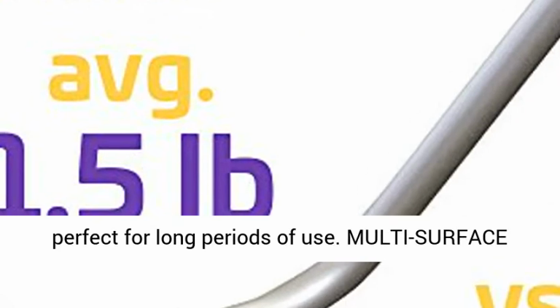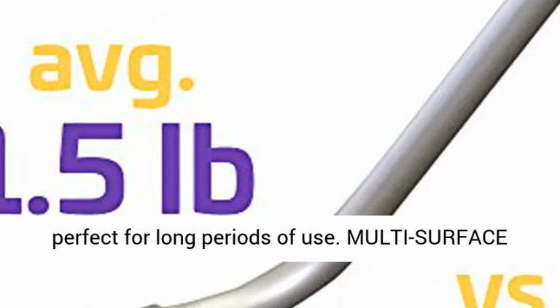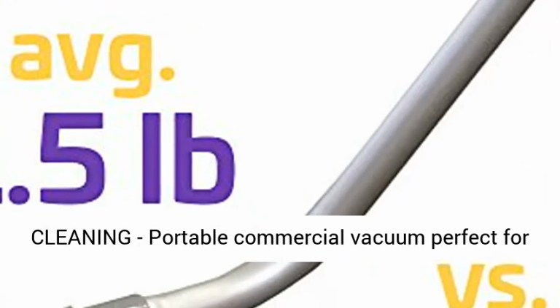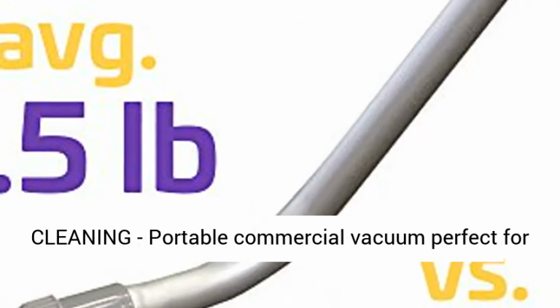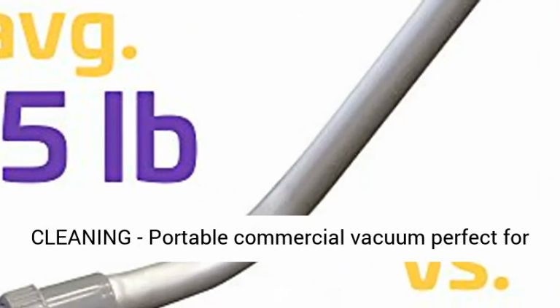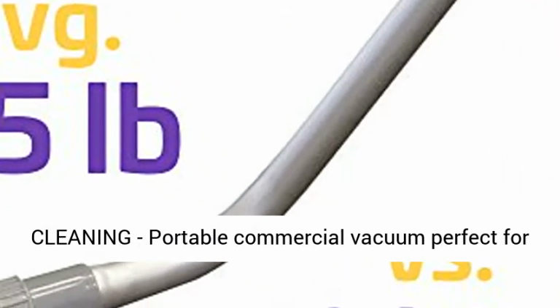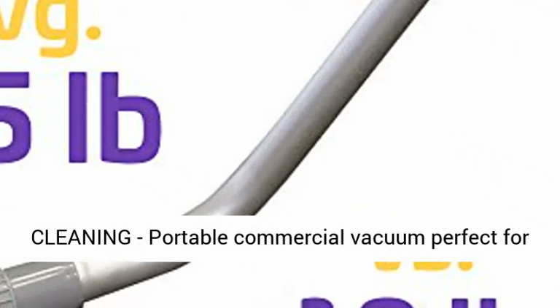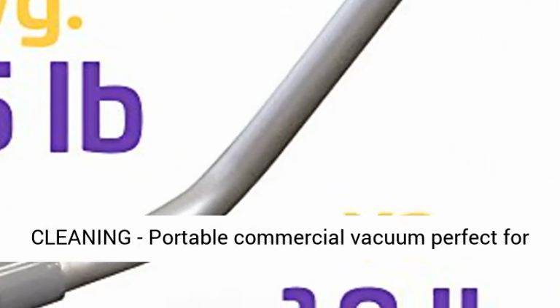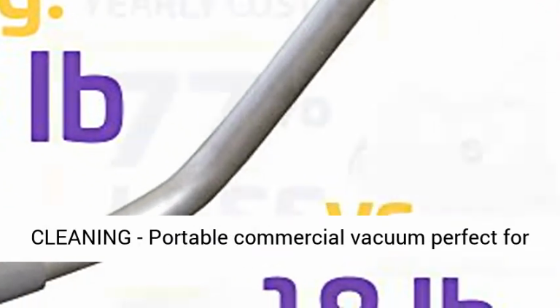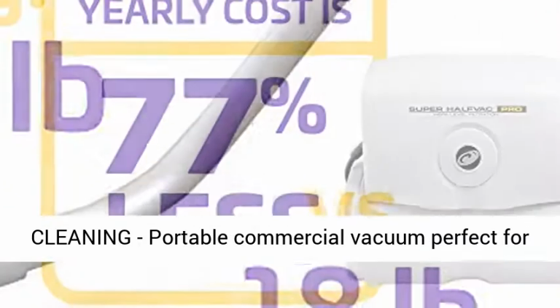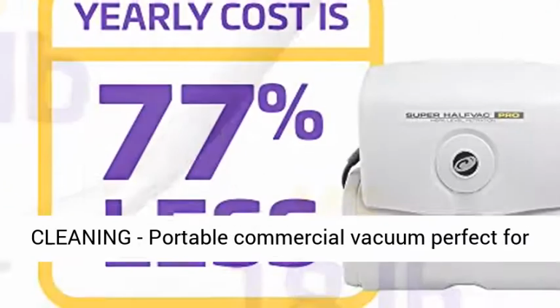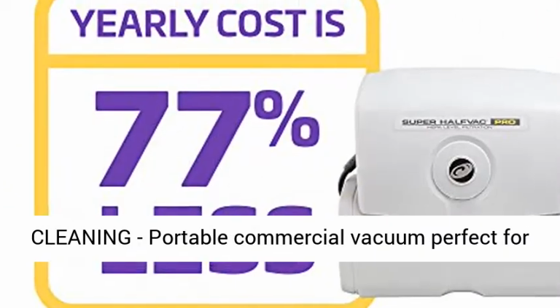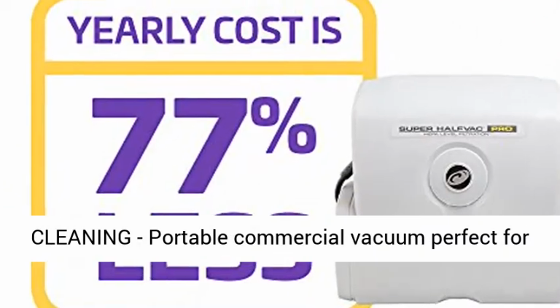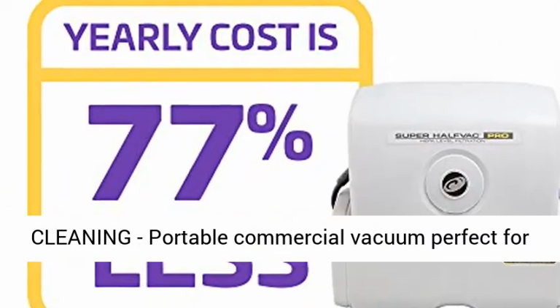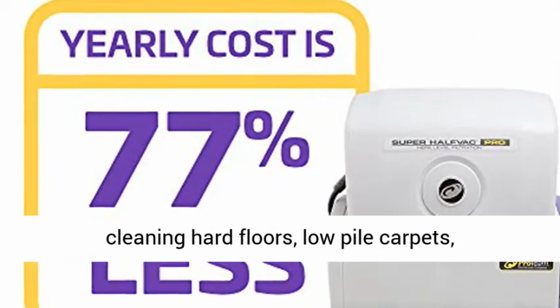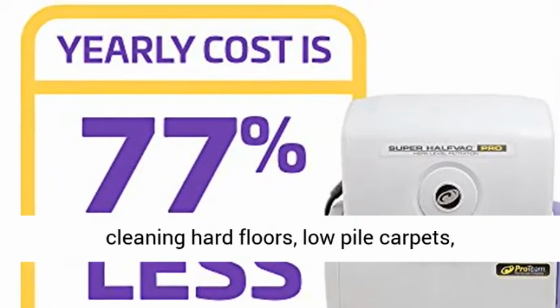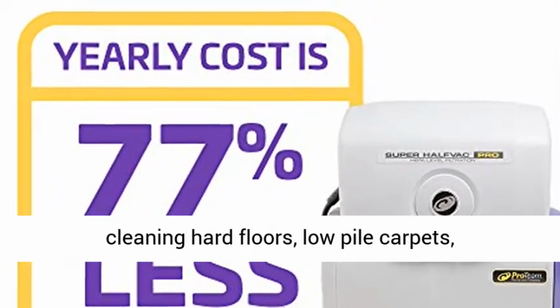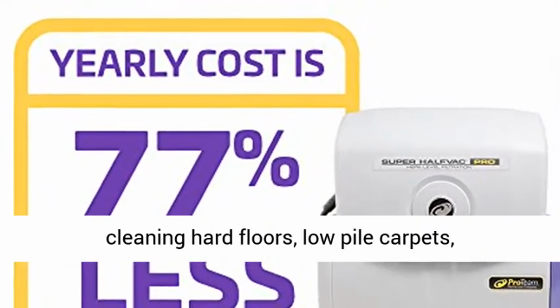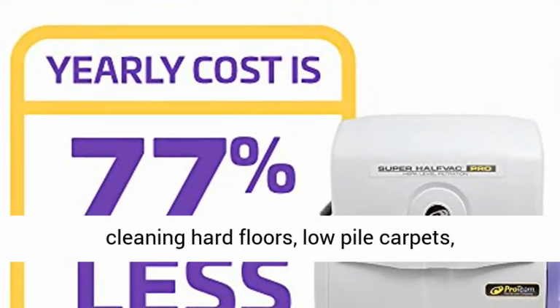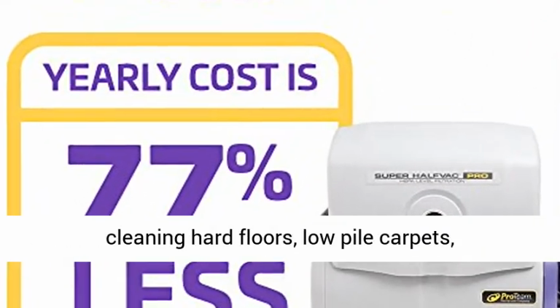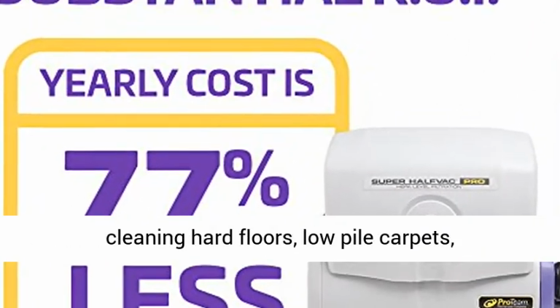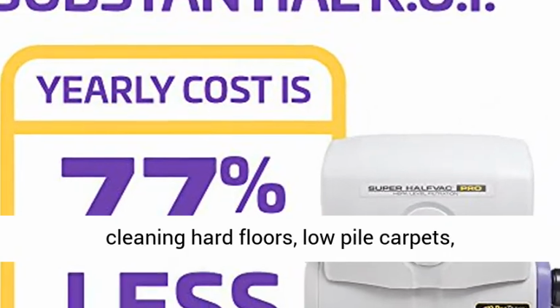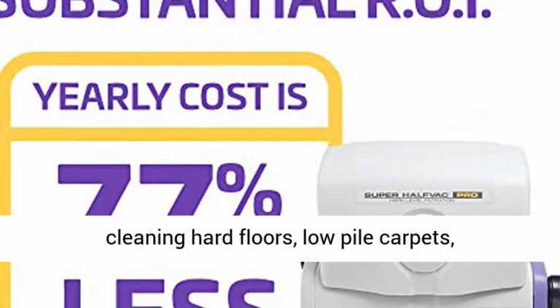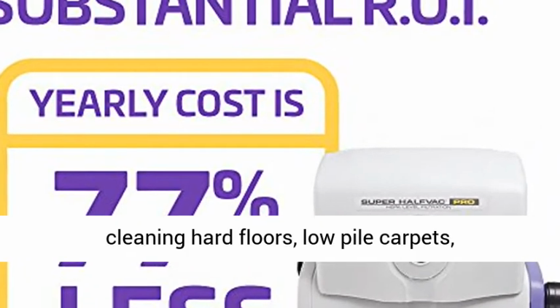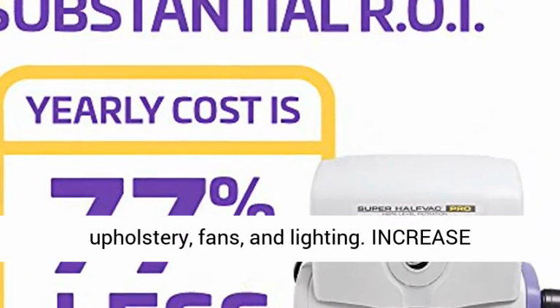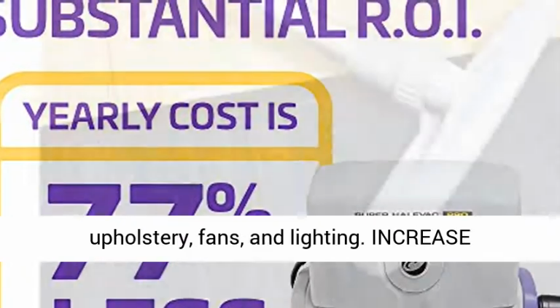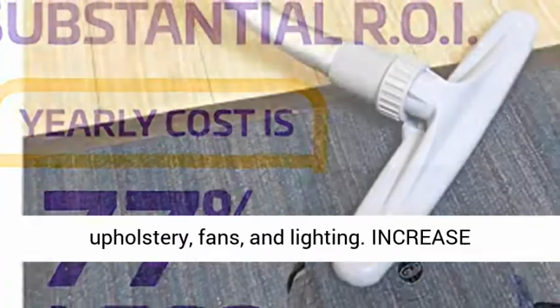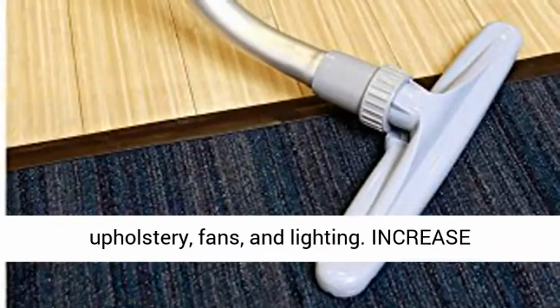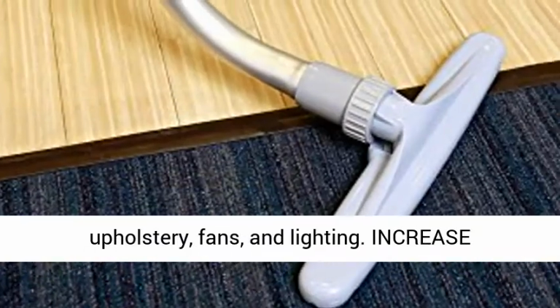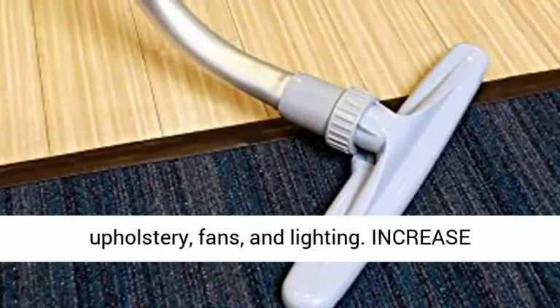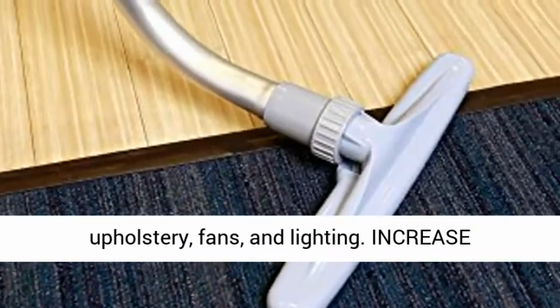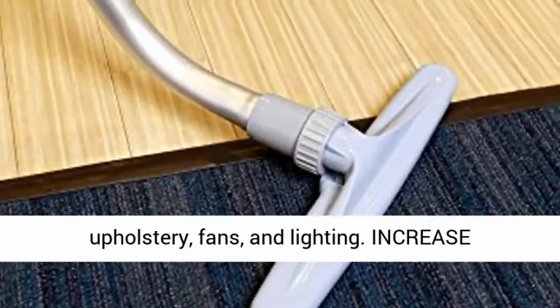Multi-Surface Cleaning. Portable commercial vacuum perfect for cleaning hard floors, low pile carpets, upholstery, fans, and lighting.